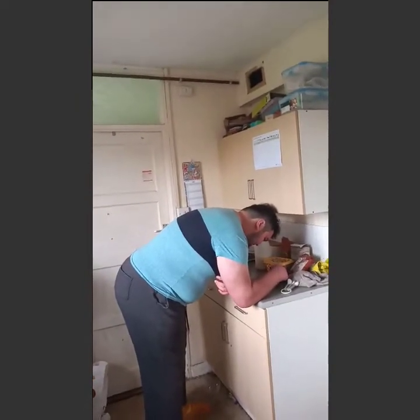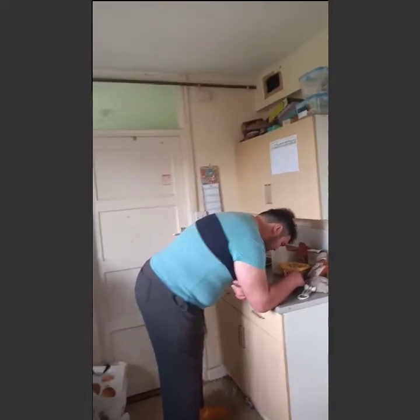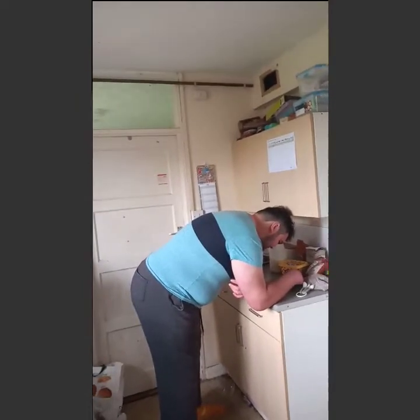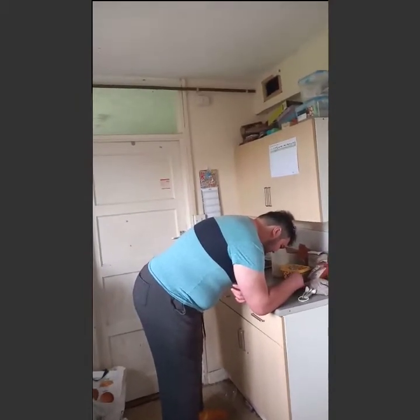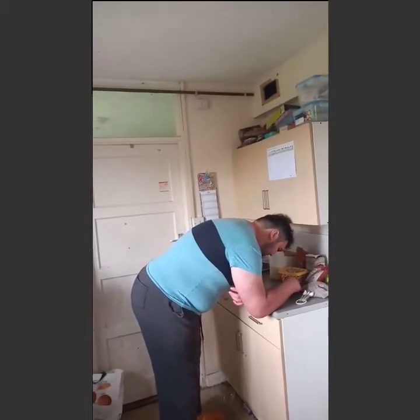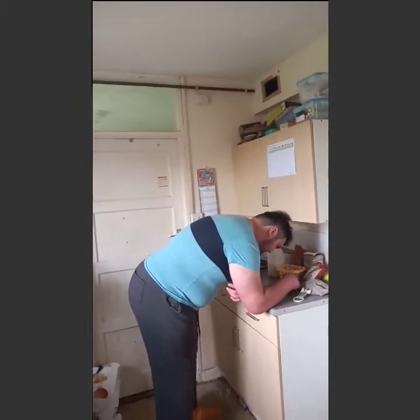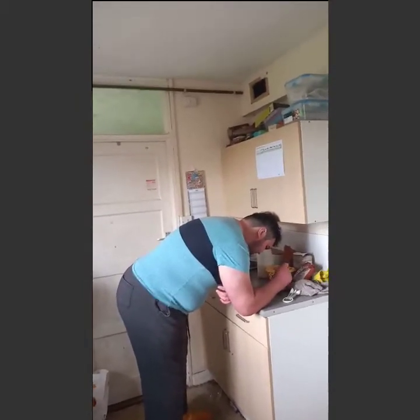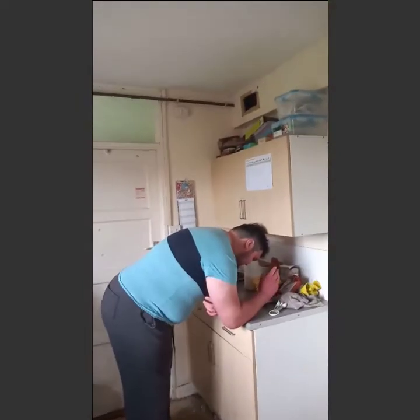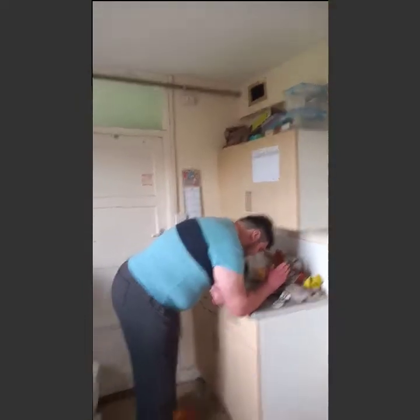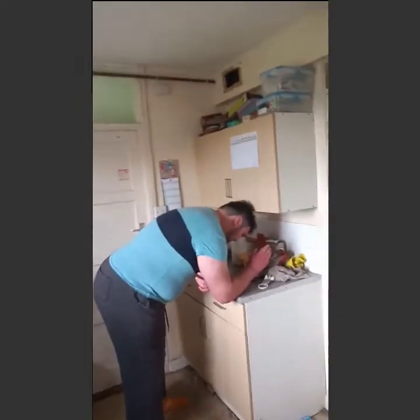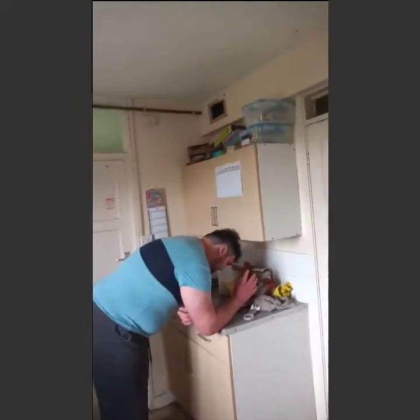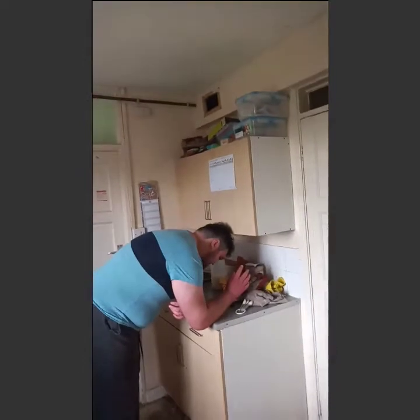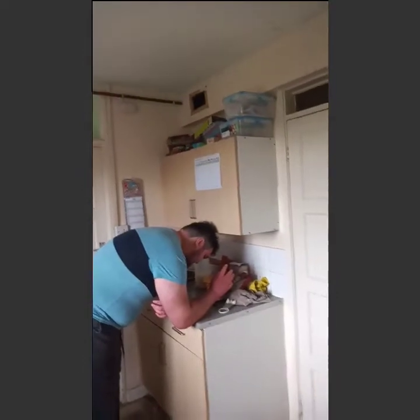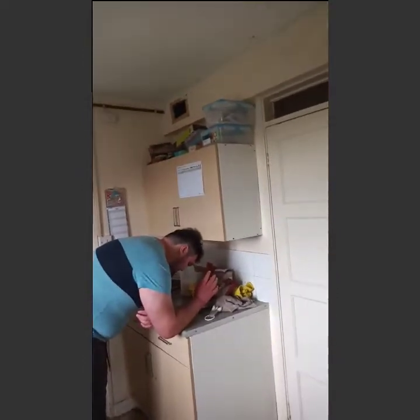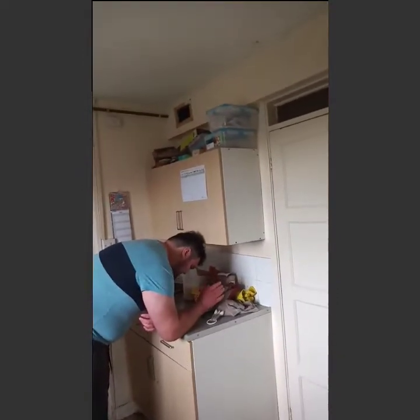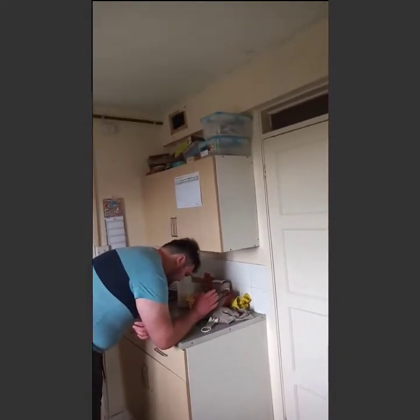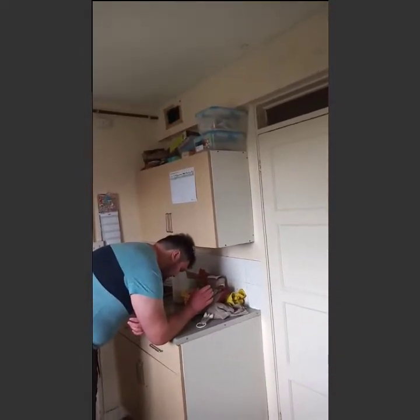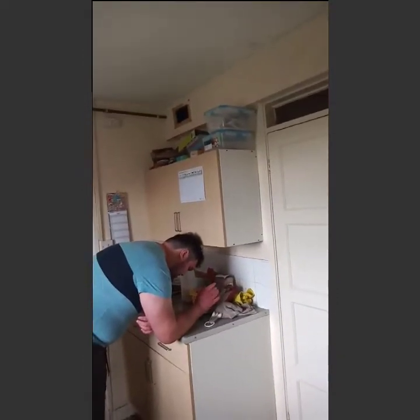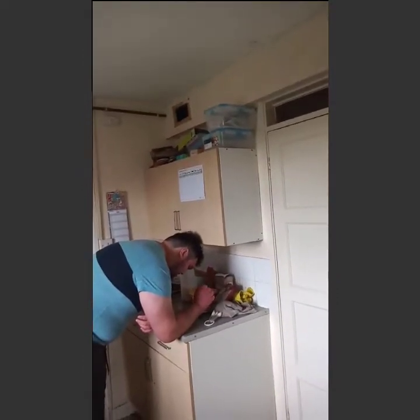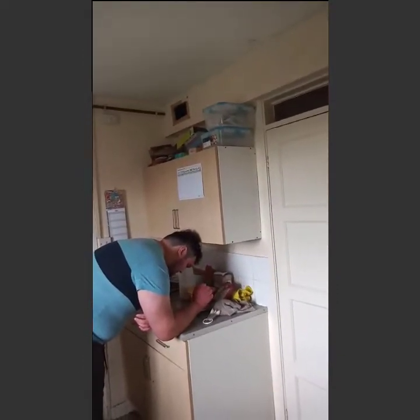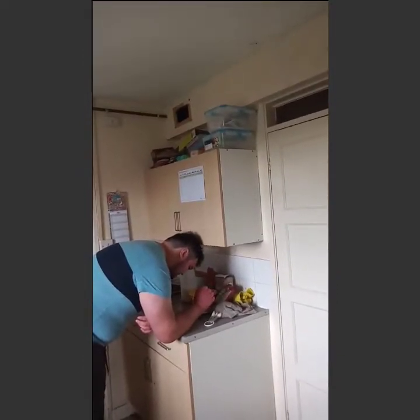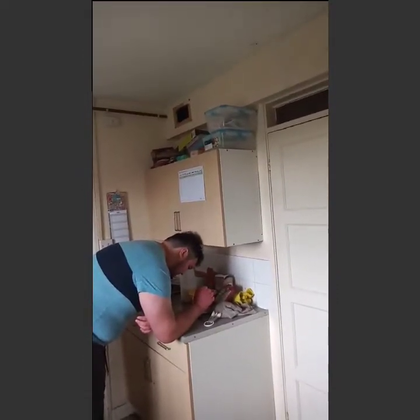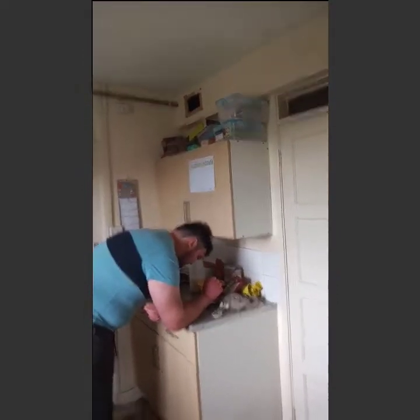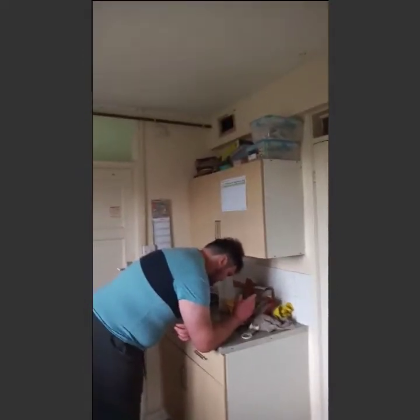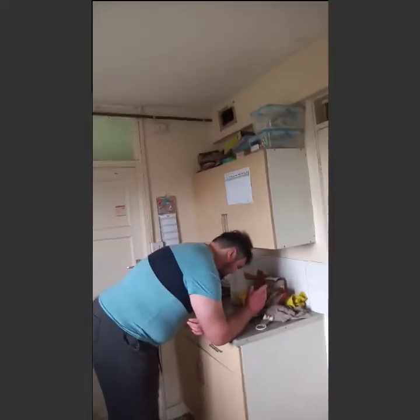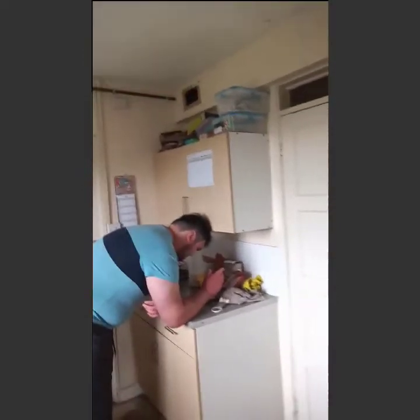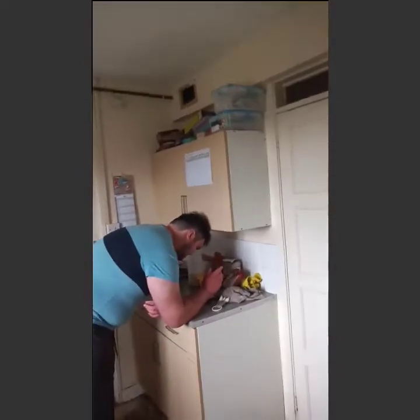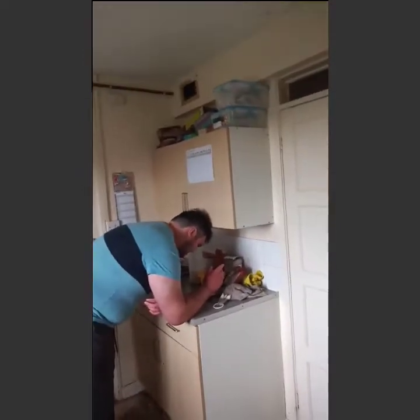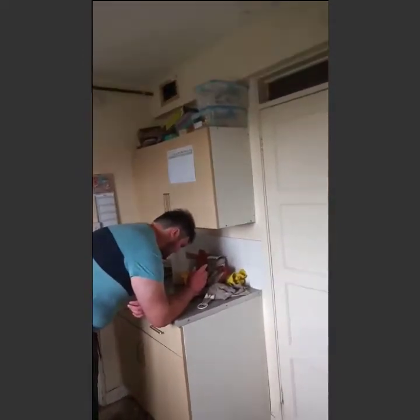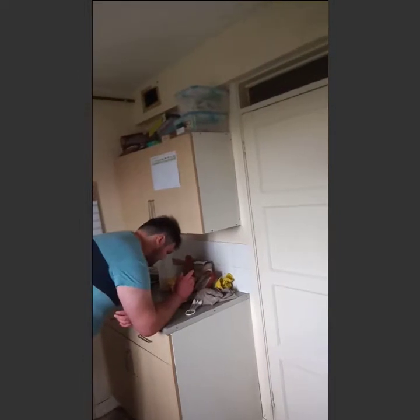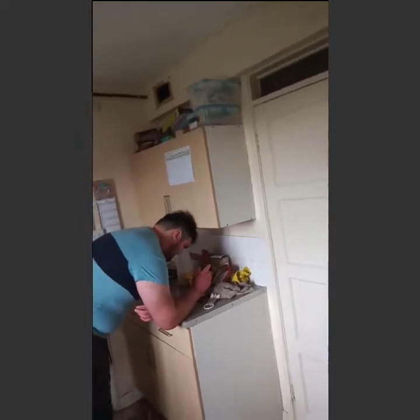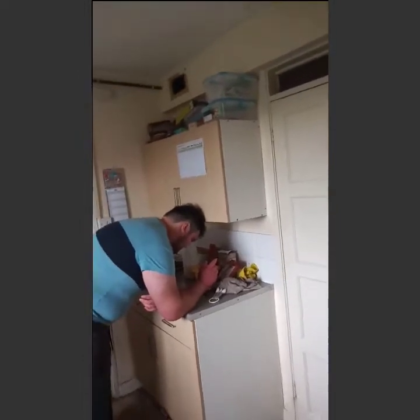So drain the pineapple and reserve the syrup. 180 degrees, that's fine. Spread over the base a quarter of the way up the sides. Ta-da! Up the side door.